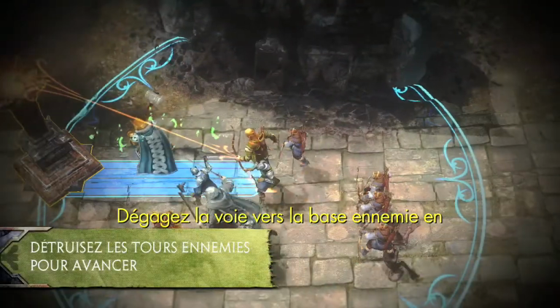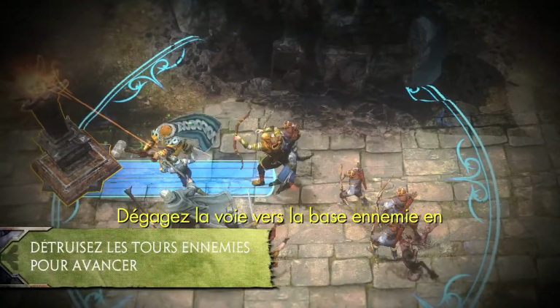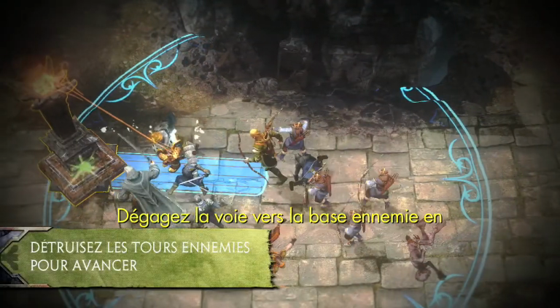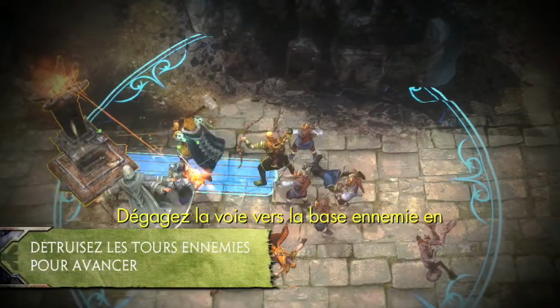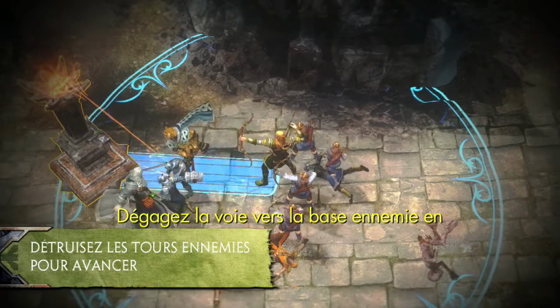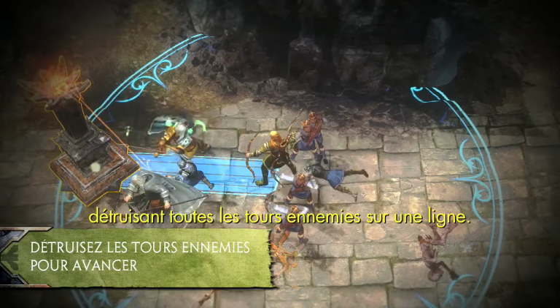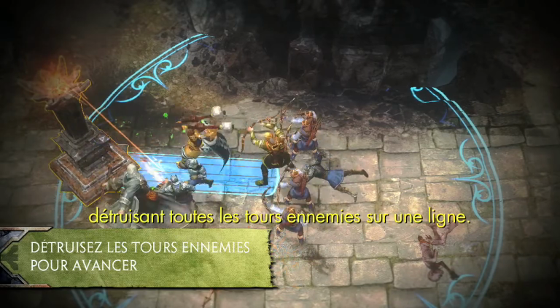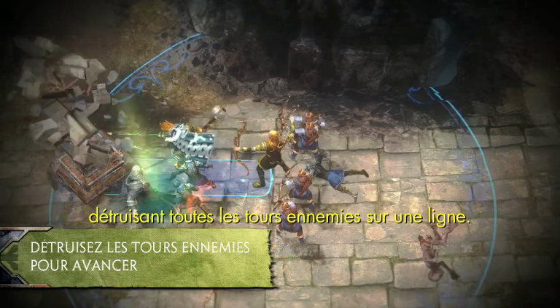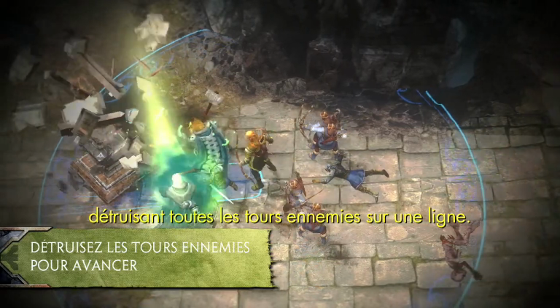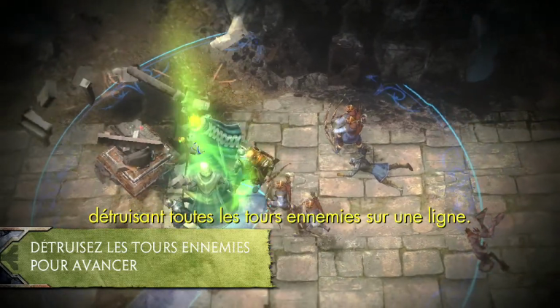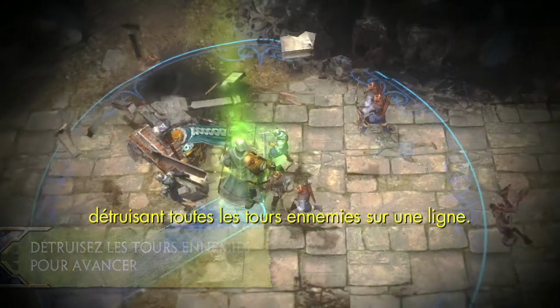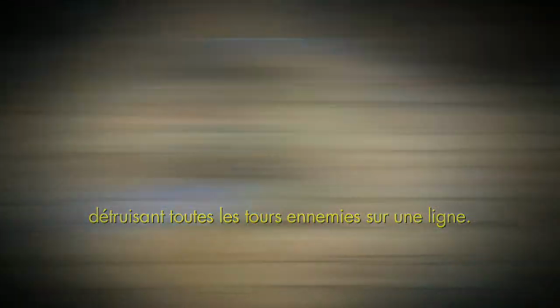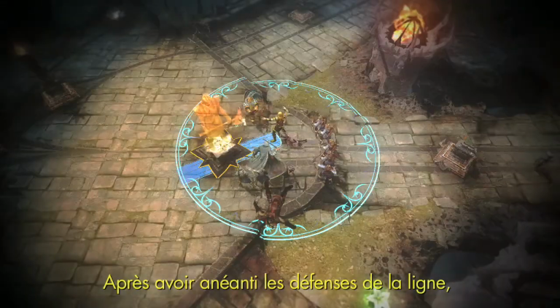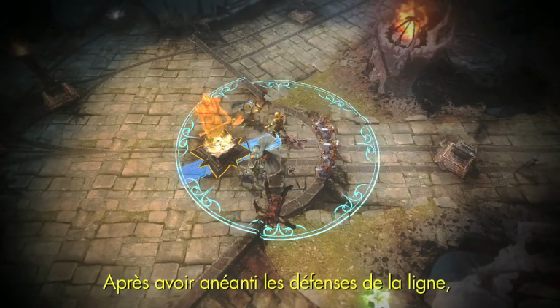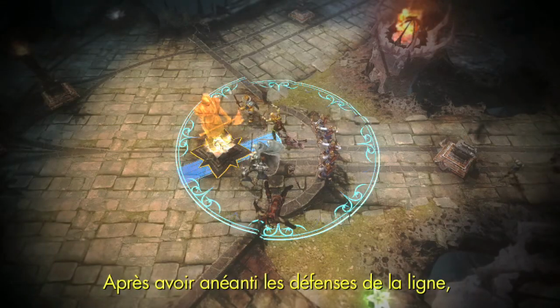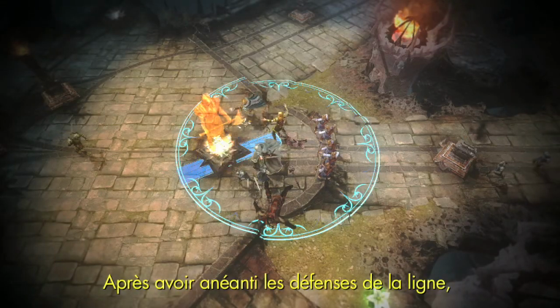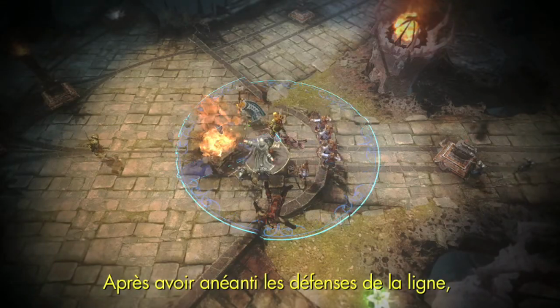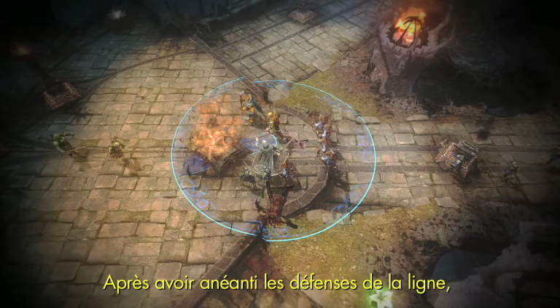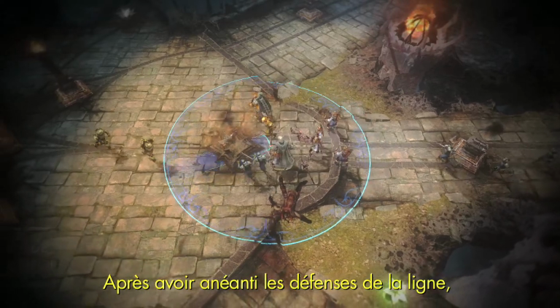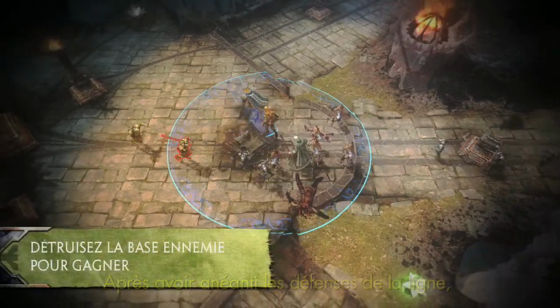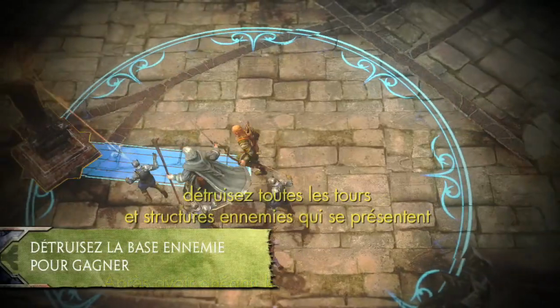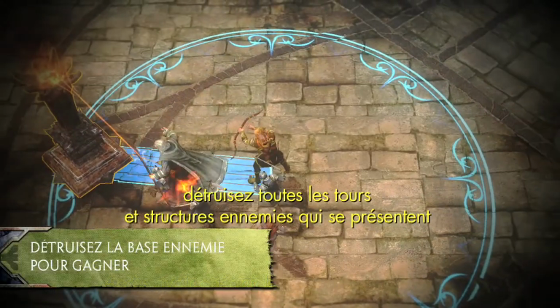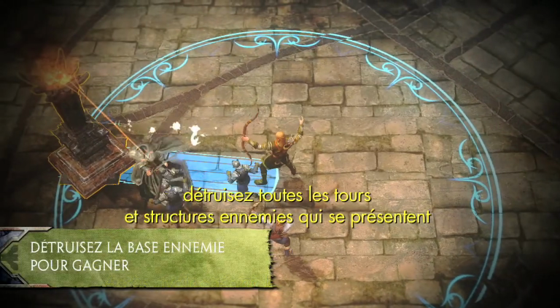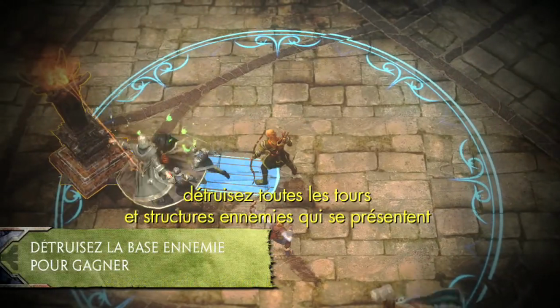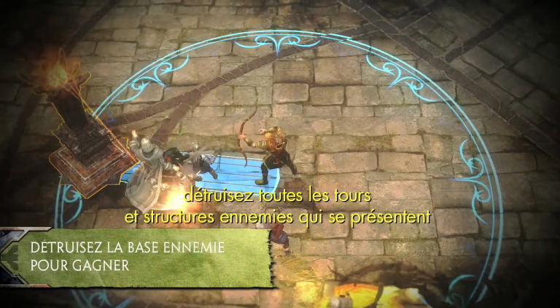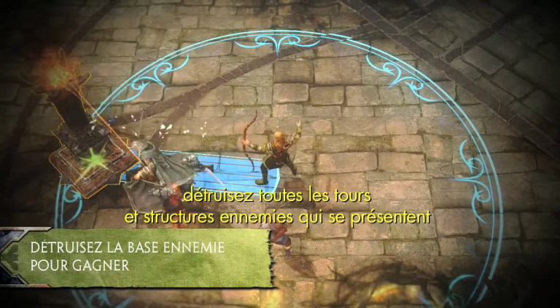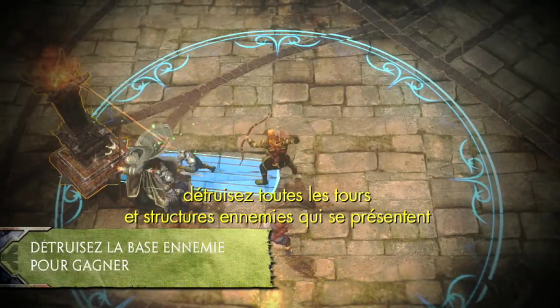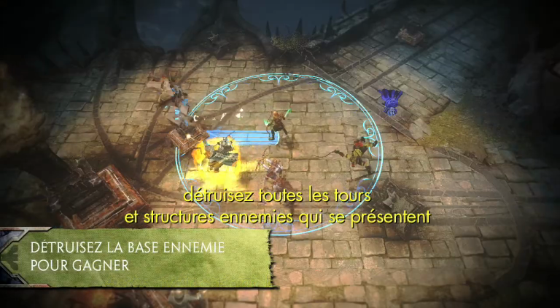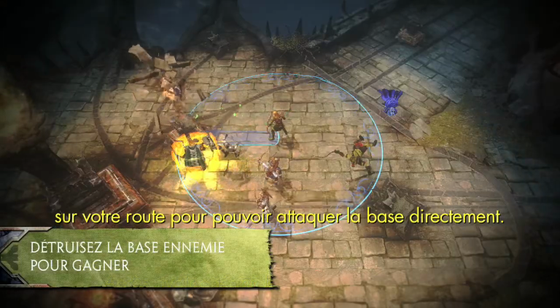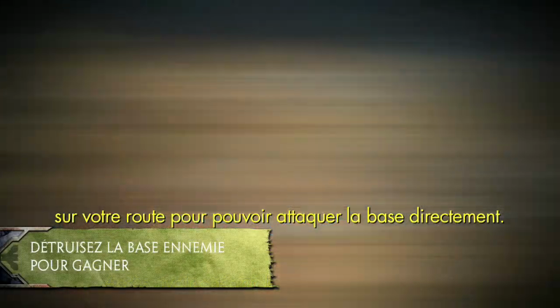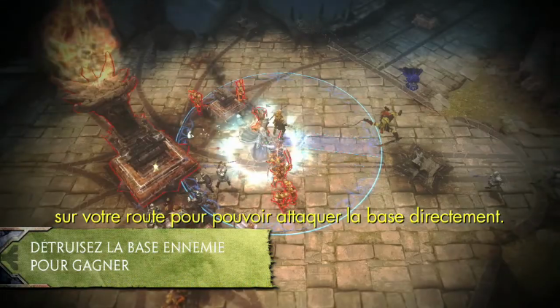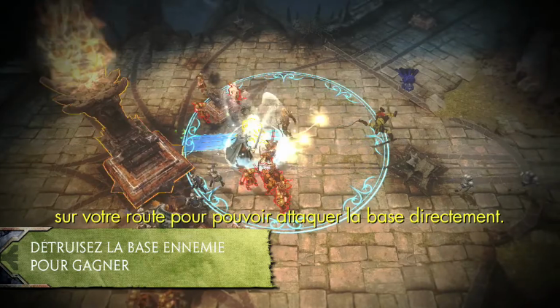Clear the path towards an enemy base by destroying all enemy towers in a lane. After breaching a lane's defenses, take down all the enemy structures and towers in your path and attack the base itself.